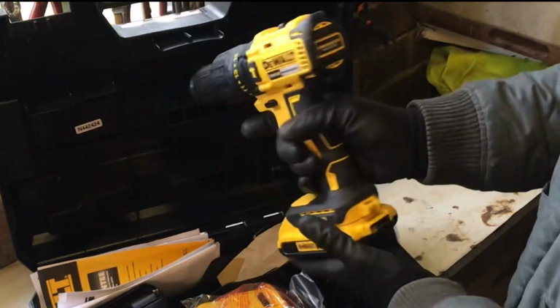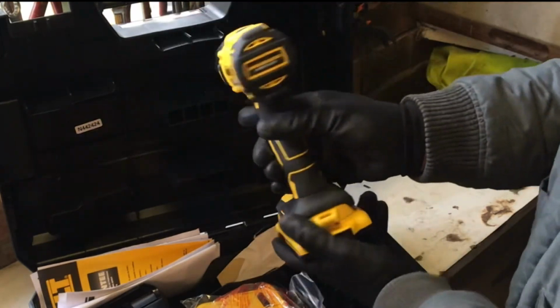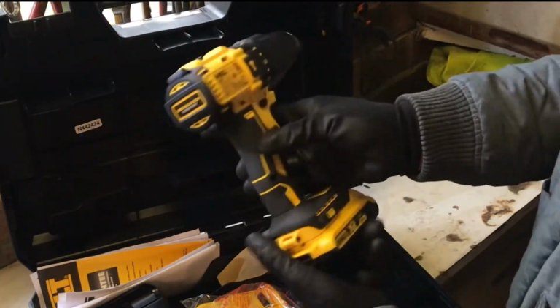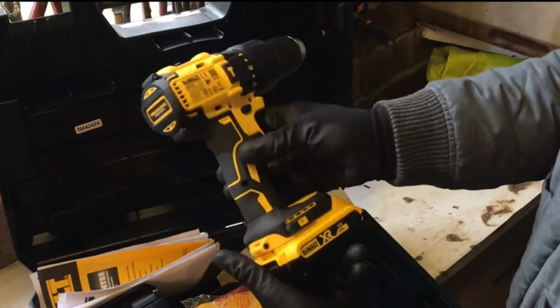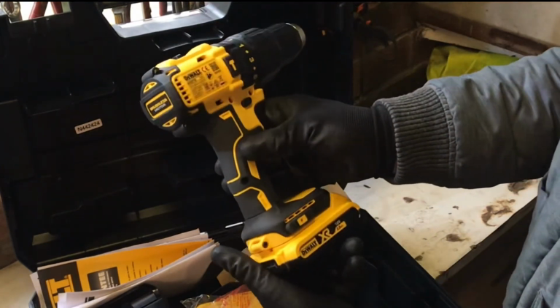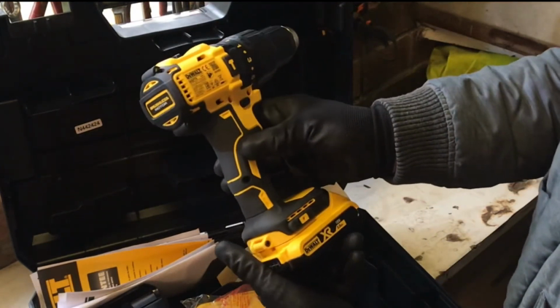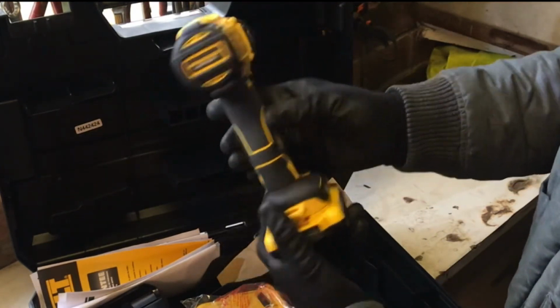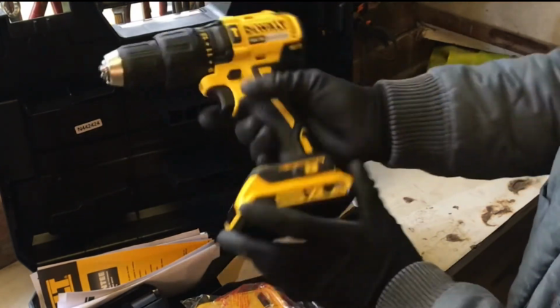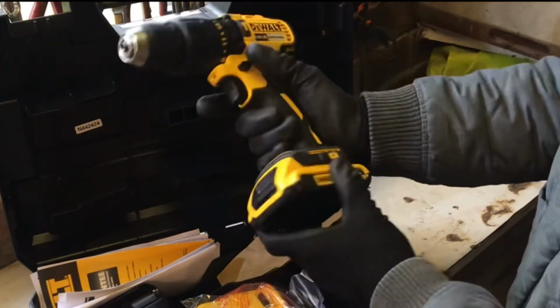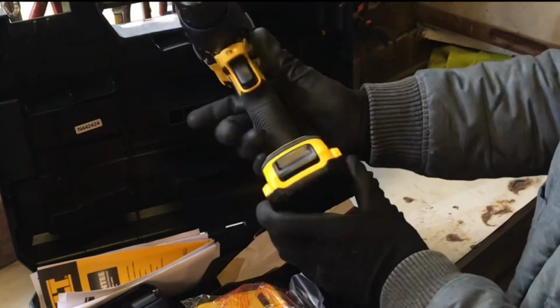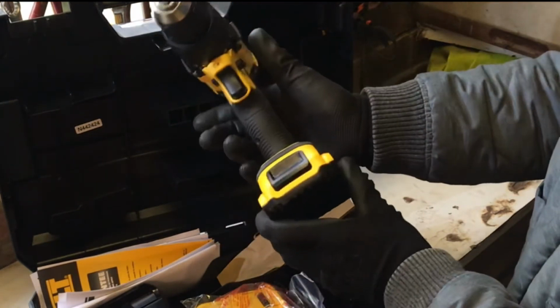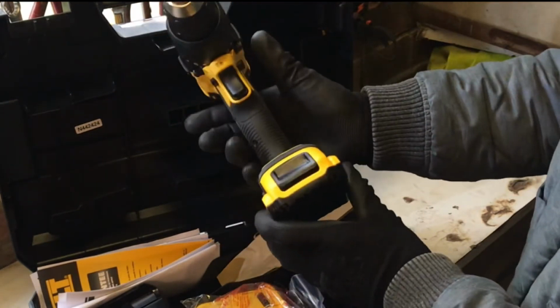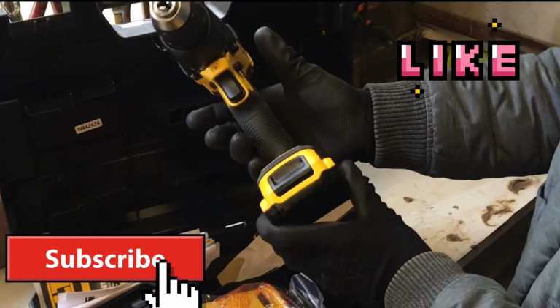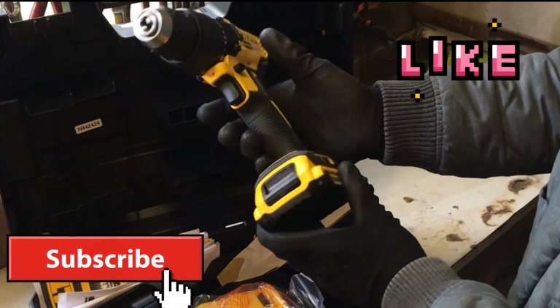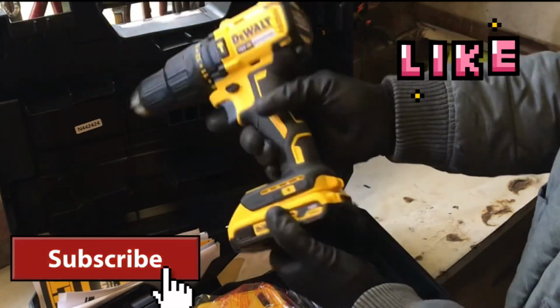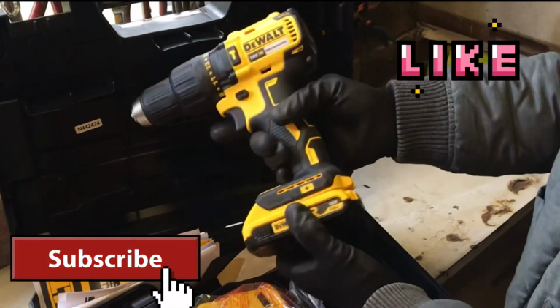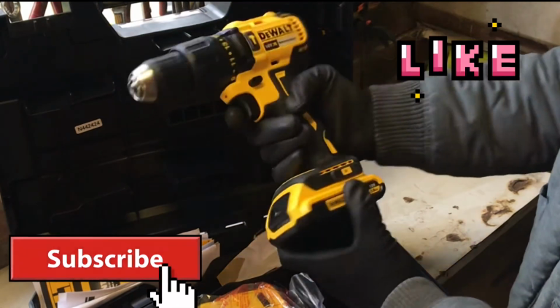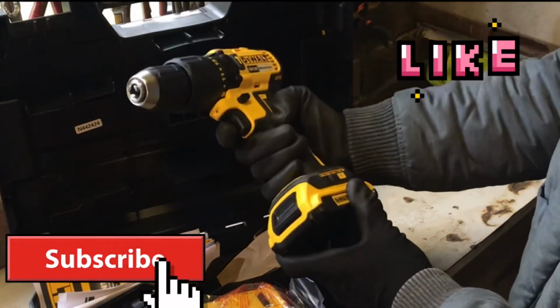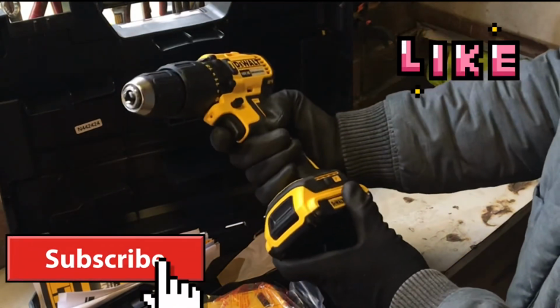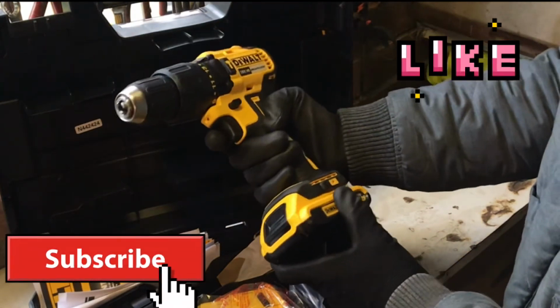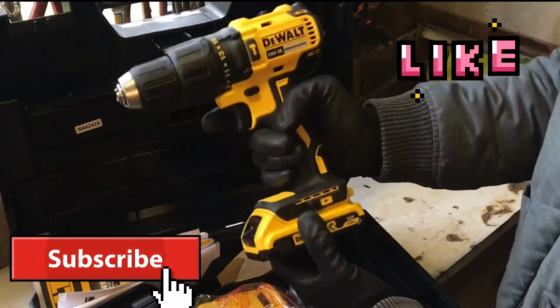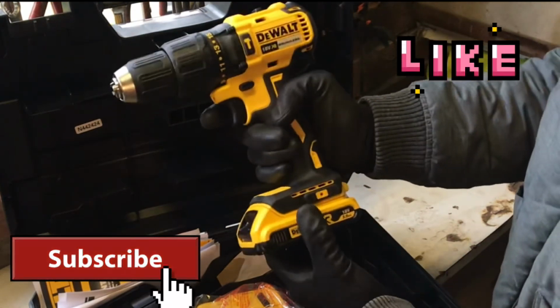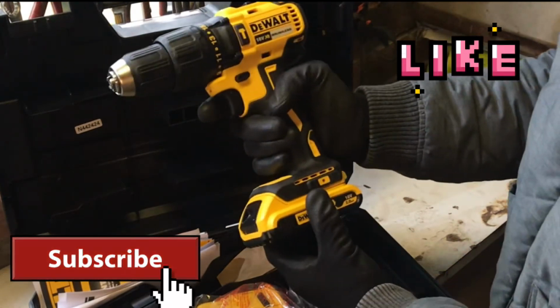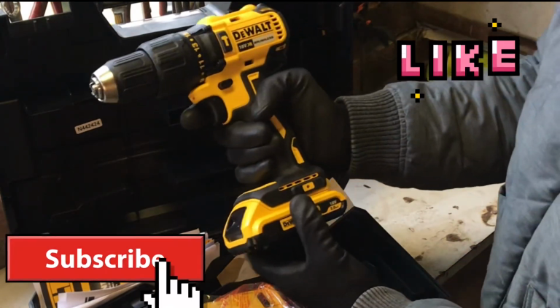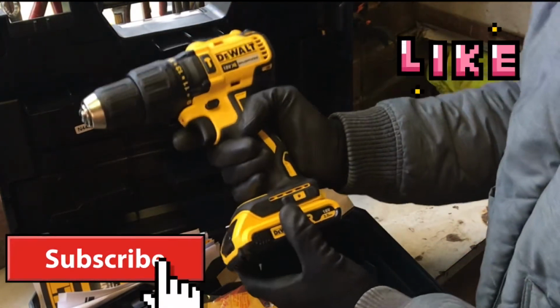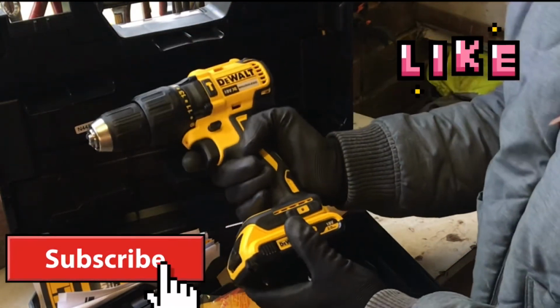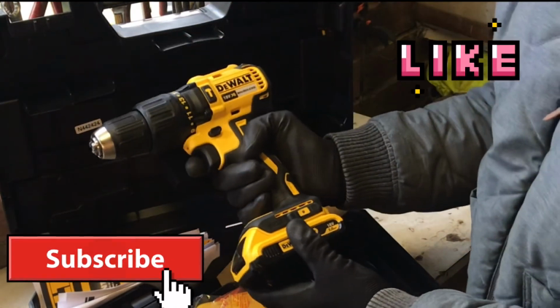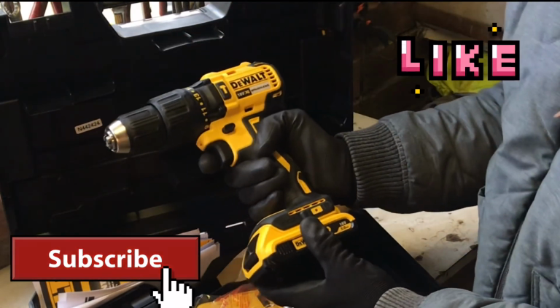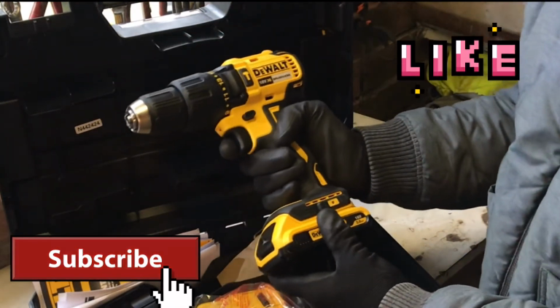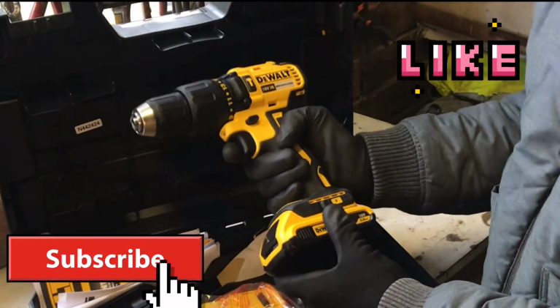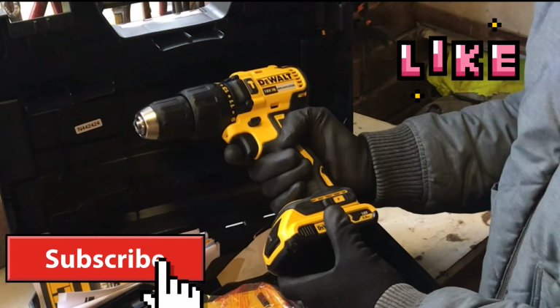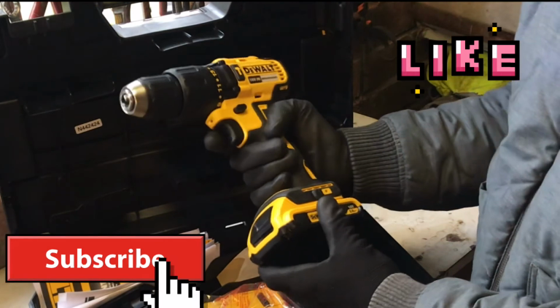As you can see, it's a nice piece of kit. I look forward to using it. Alright, thanks a lot, see you later.